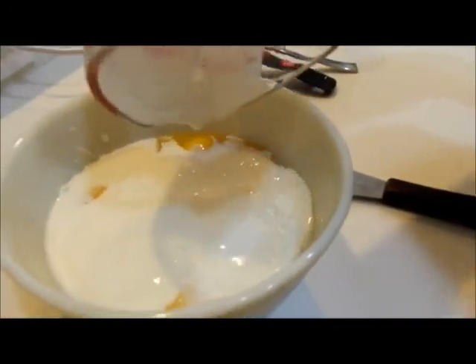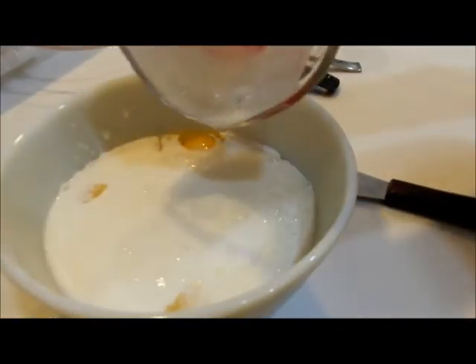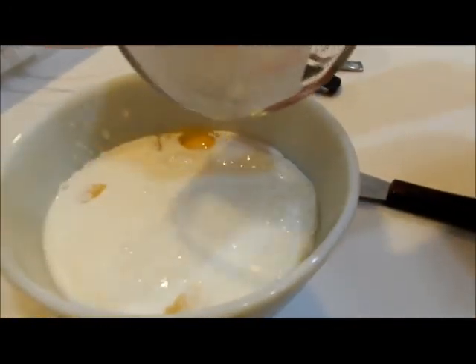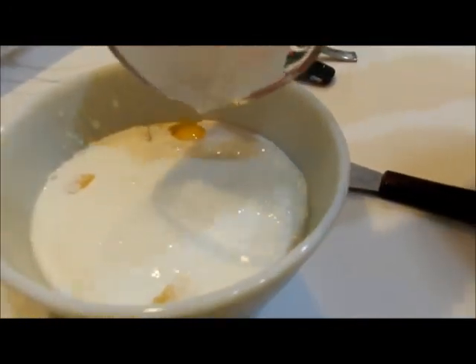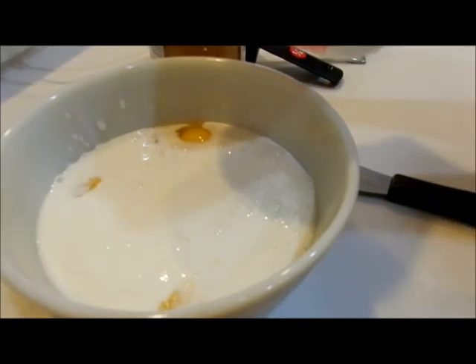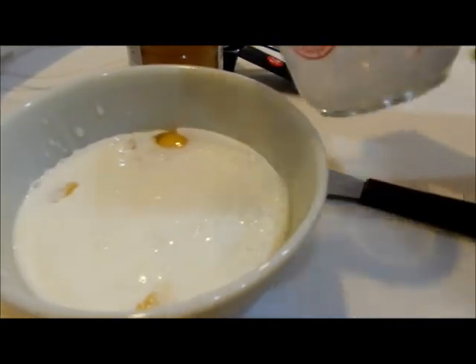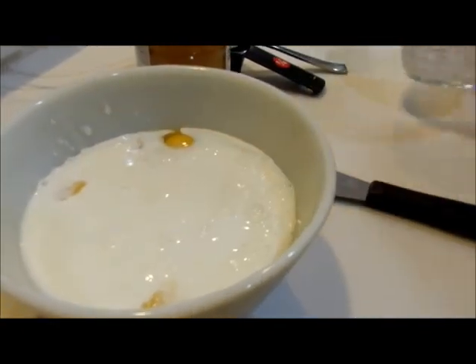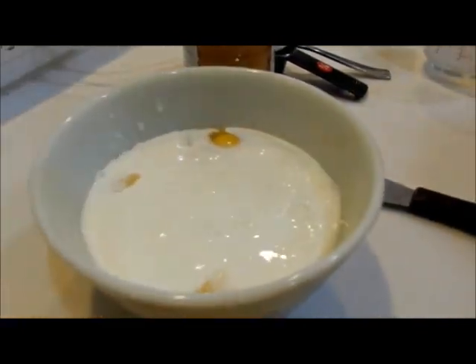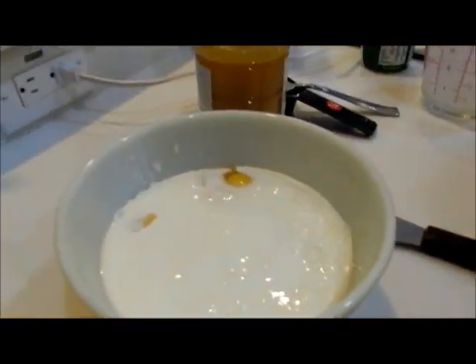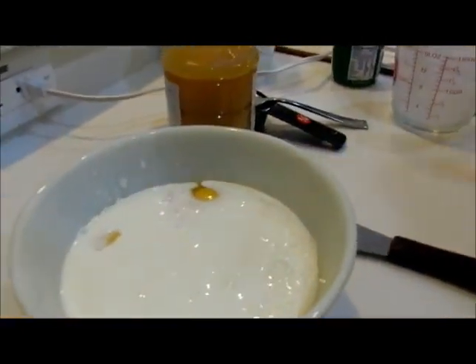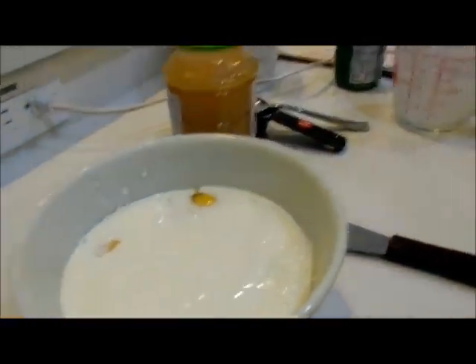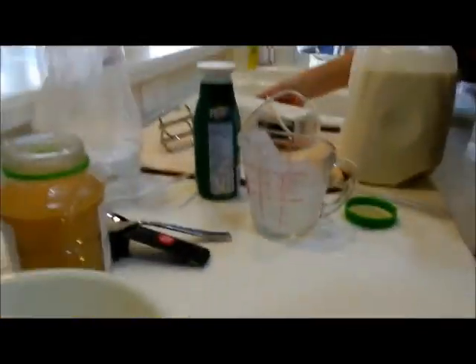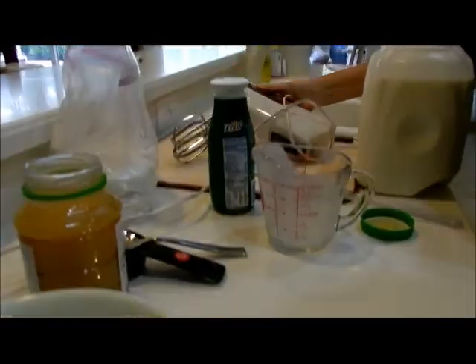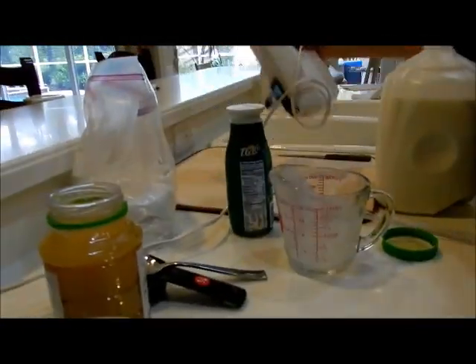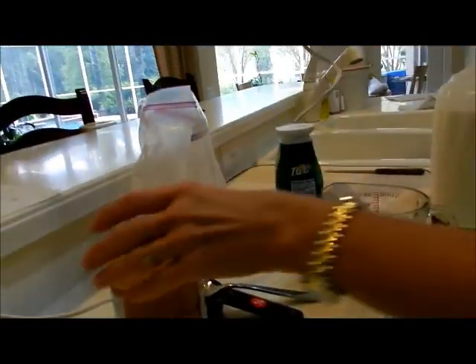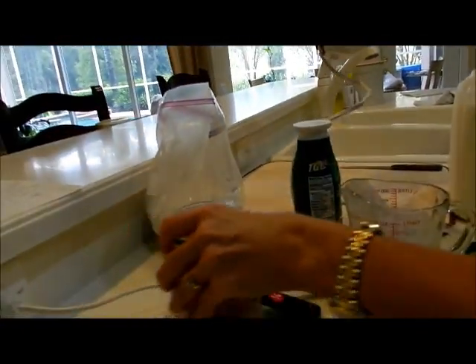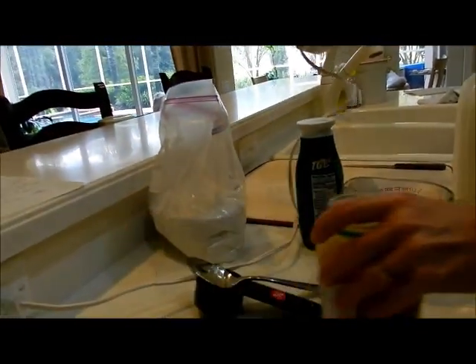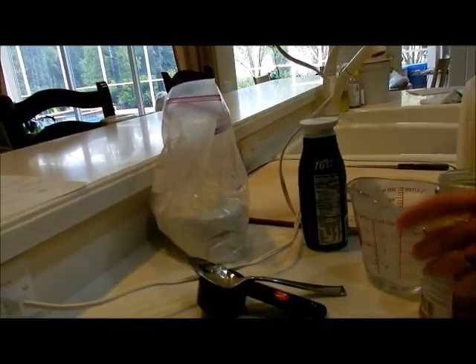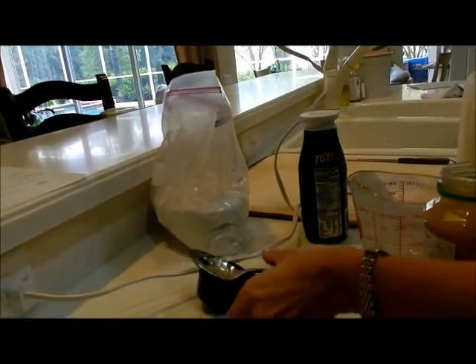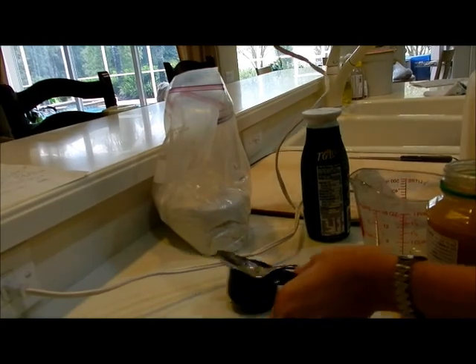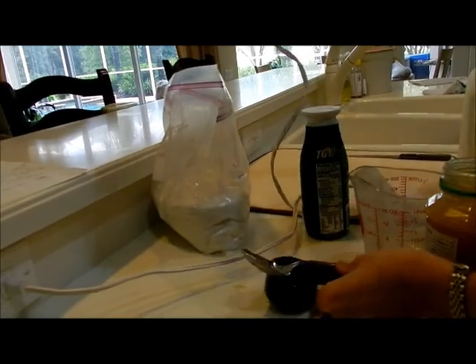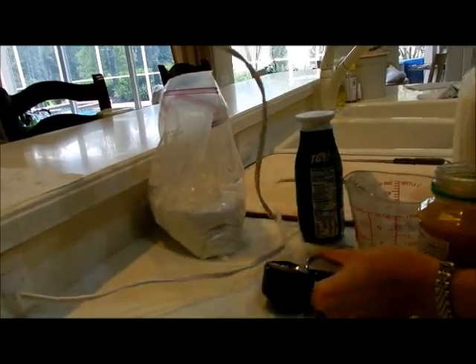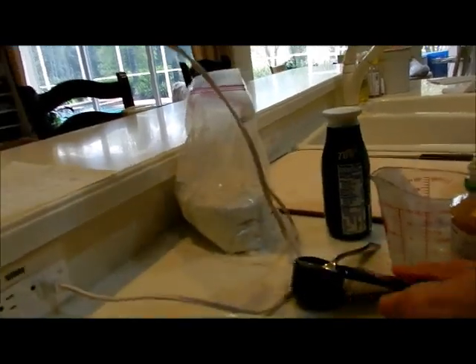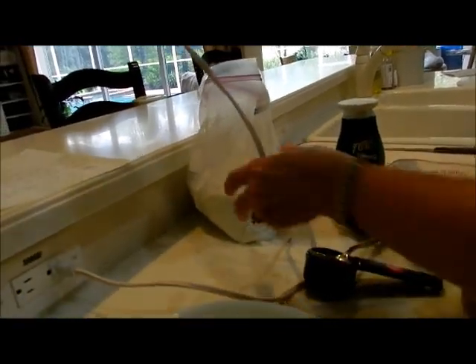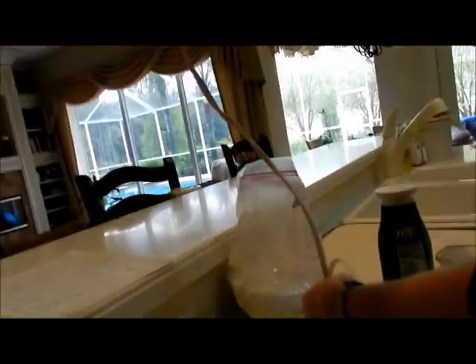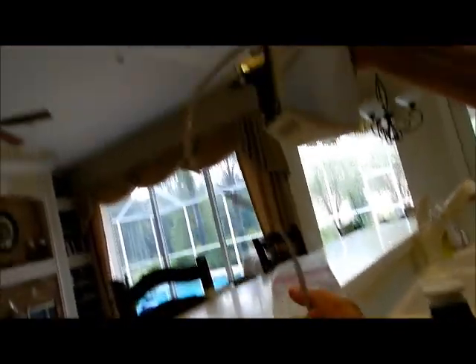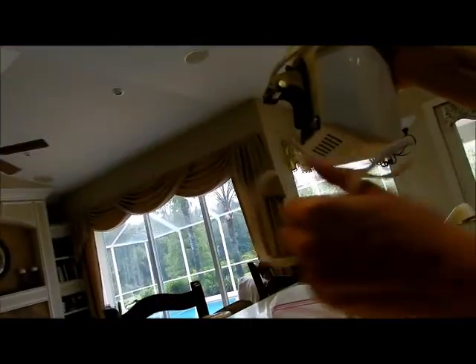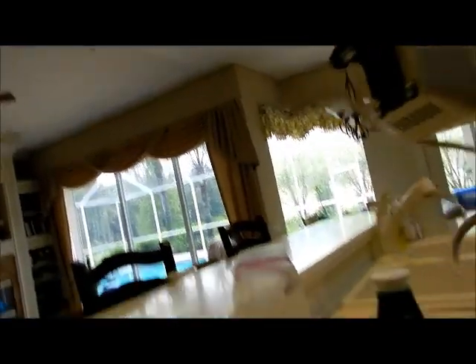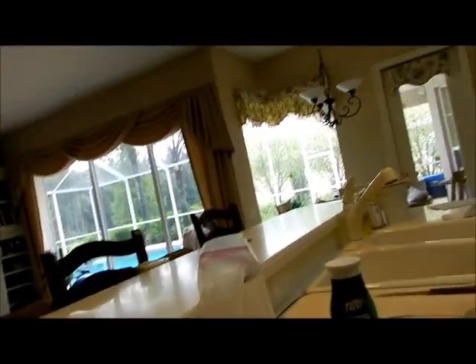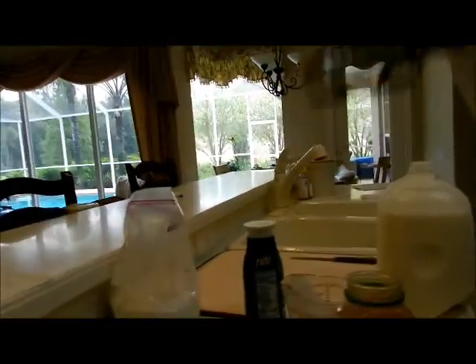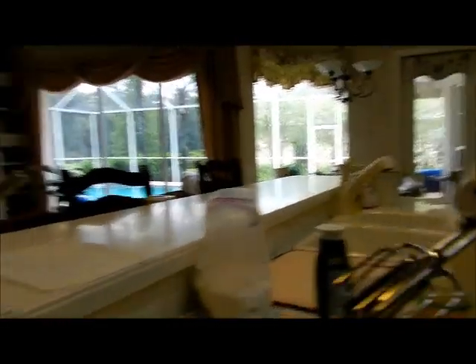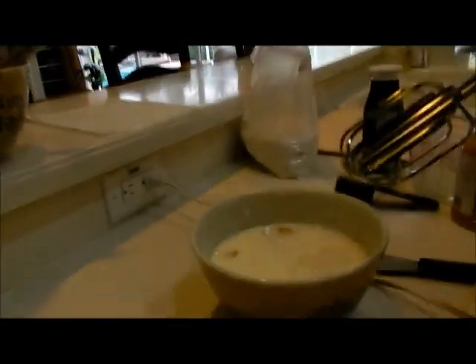The recipe says to mix the wet ingredients together with an electric mixer. Since this is the first time I'm making this recipe, I'm going to do what it says. I would imagine you could just mix this with a whisk, but we'll go ahead and use an electric mixer.